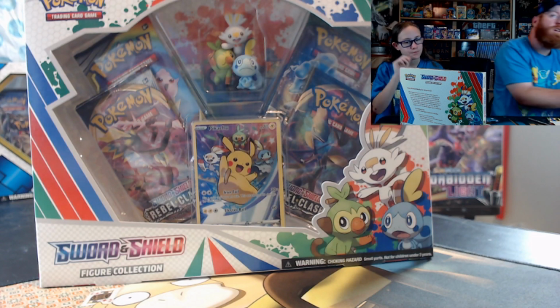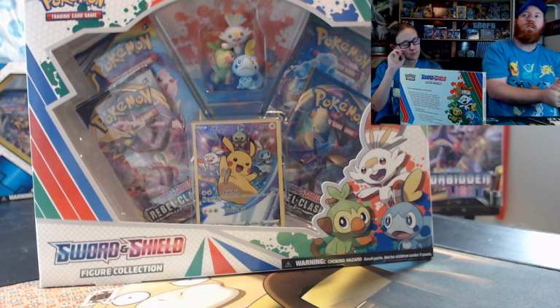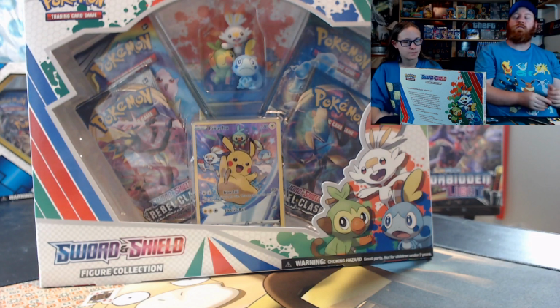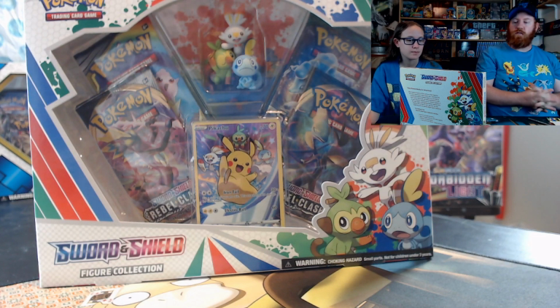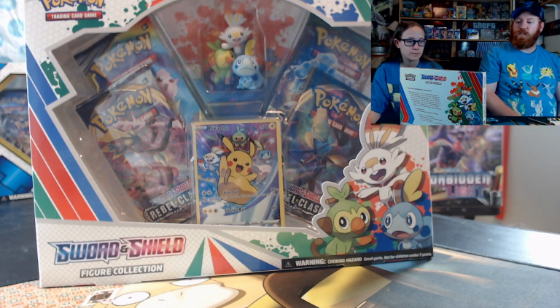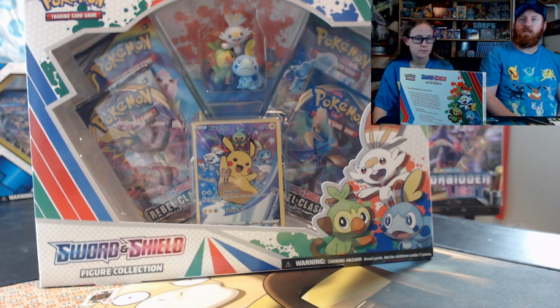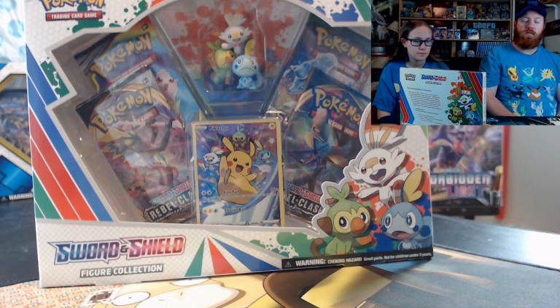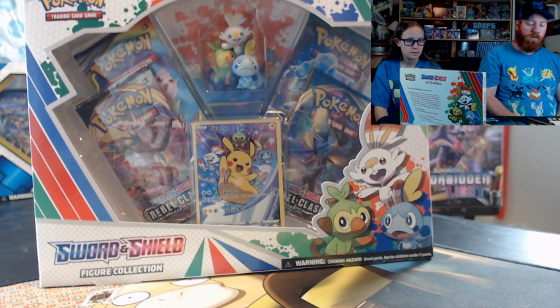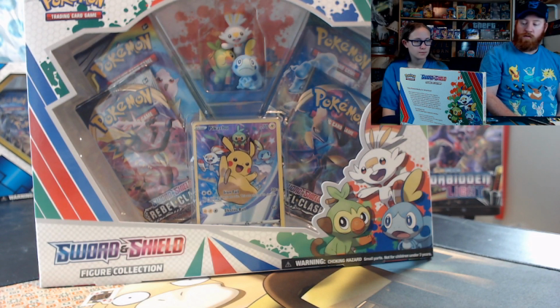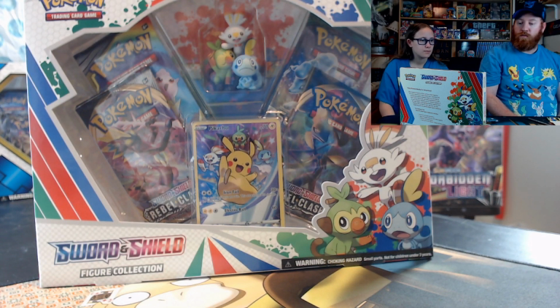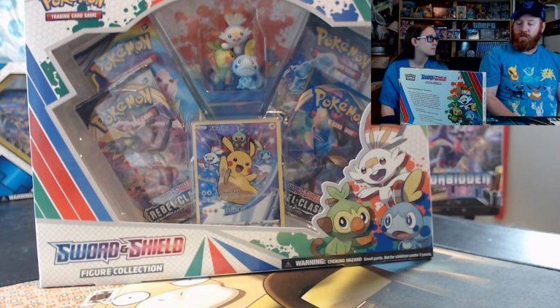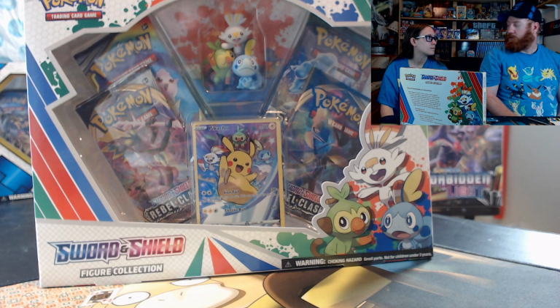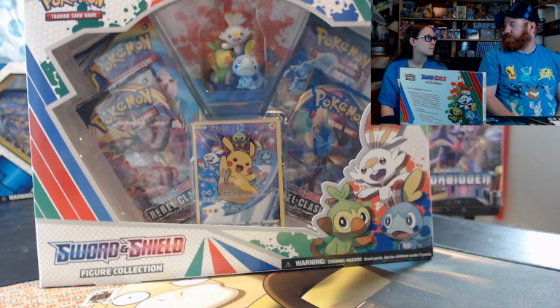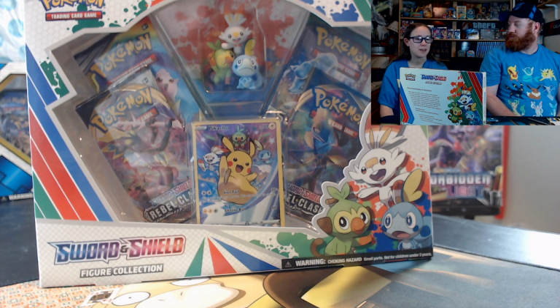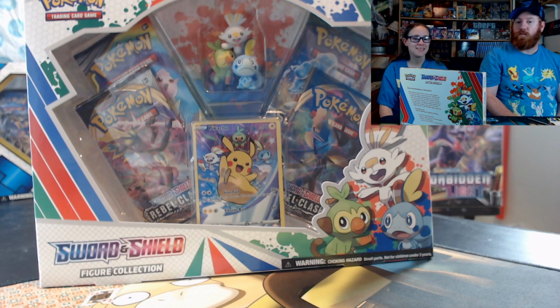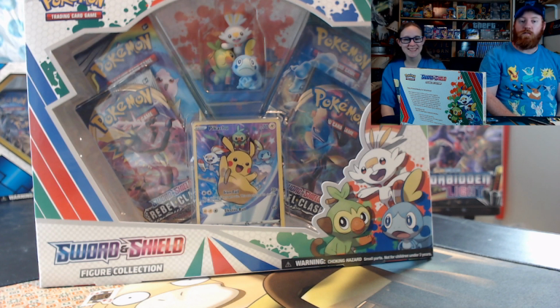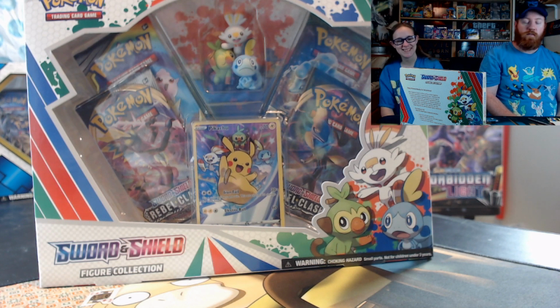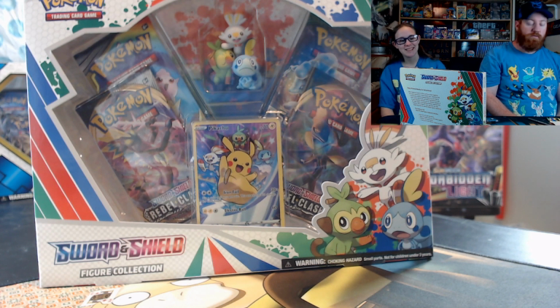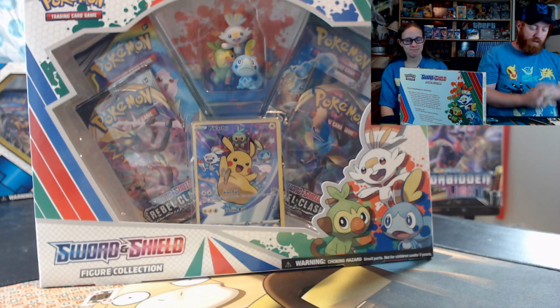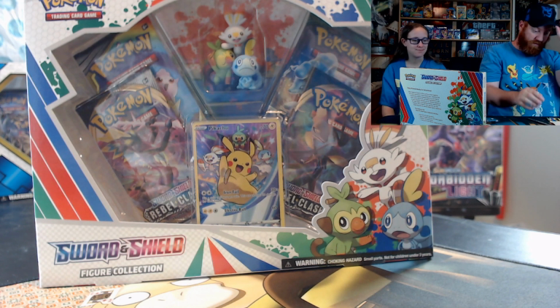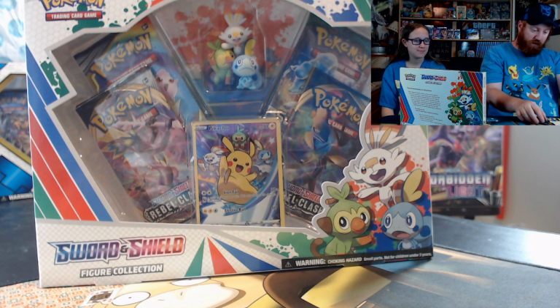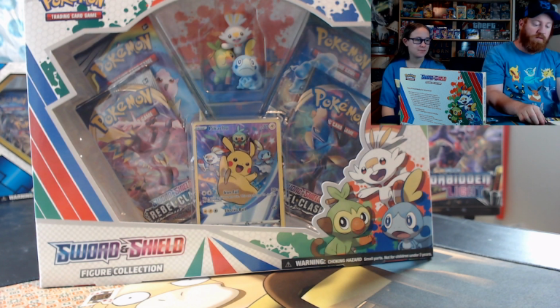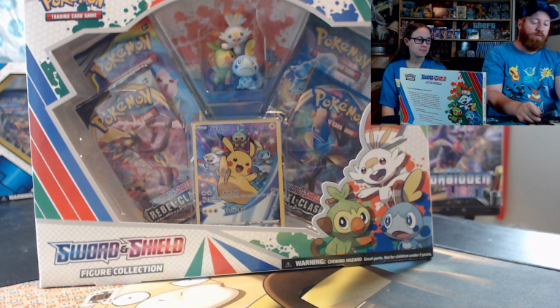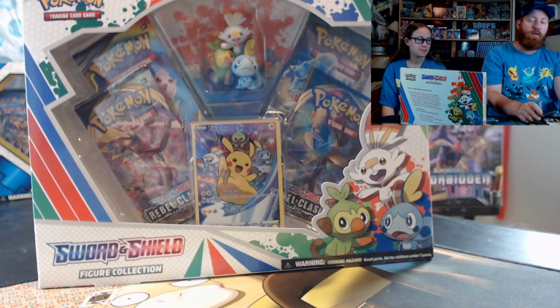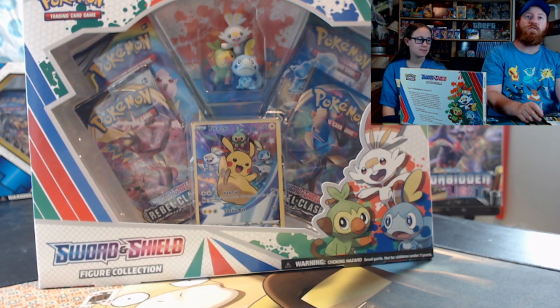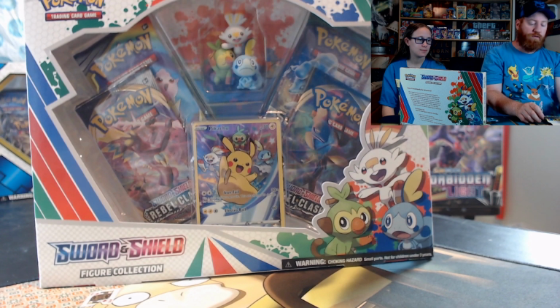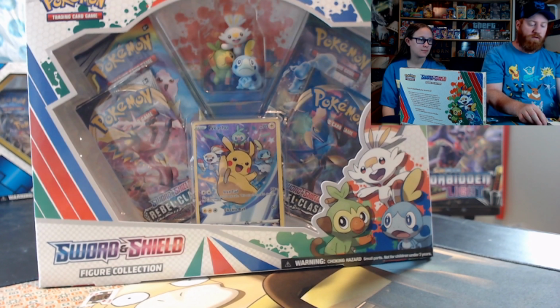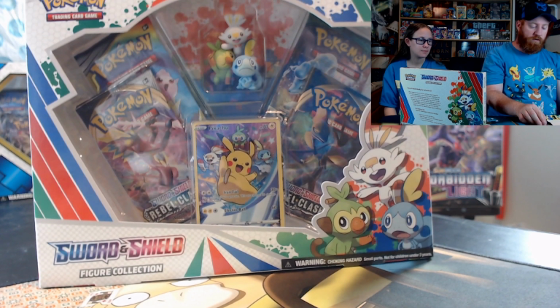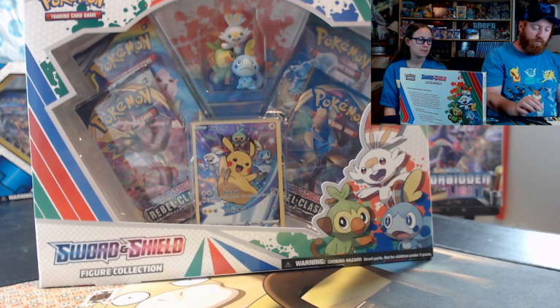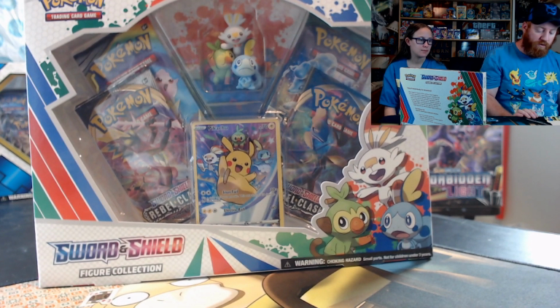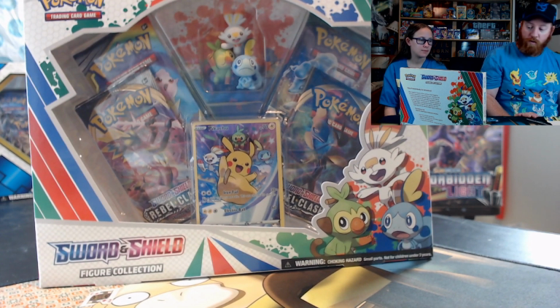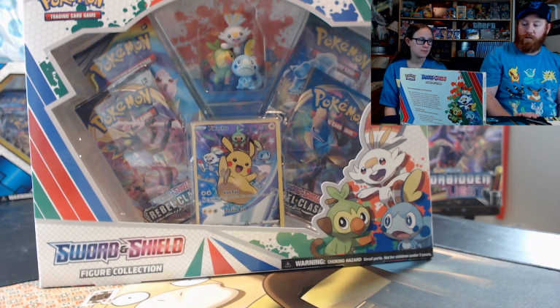Well, hello YouTube and Facebook. I'm Justin. I'm Gatelyn. So the real Pokemon Joe is putting on another challenge, the Poketuber Global Challenge.